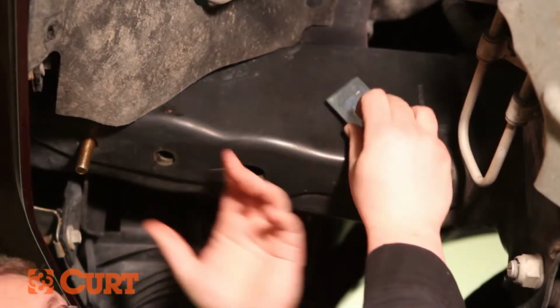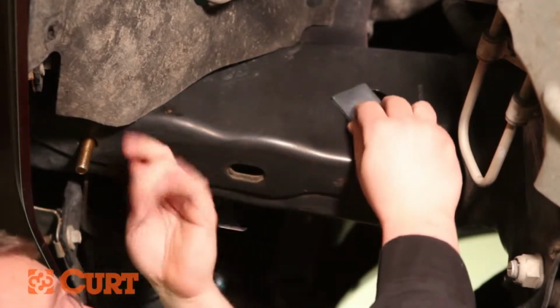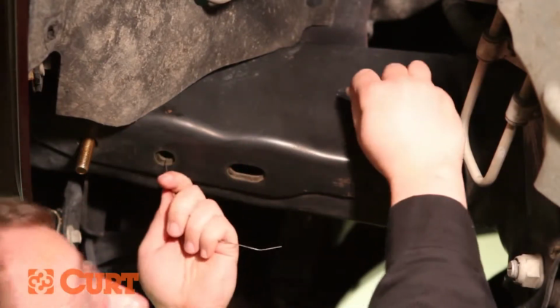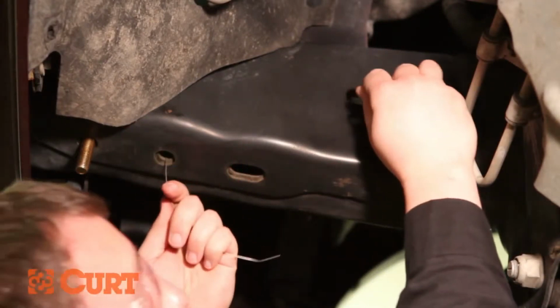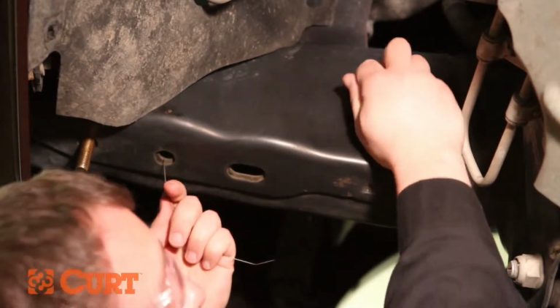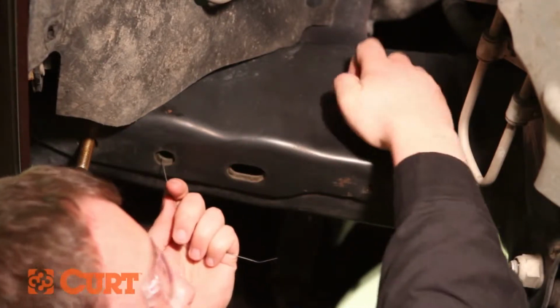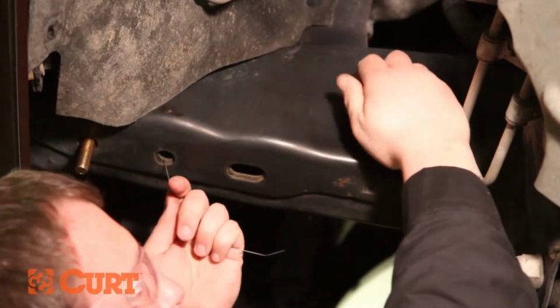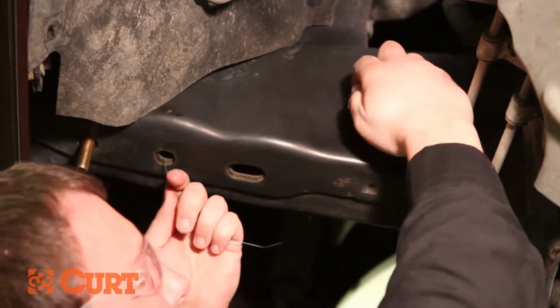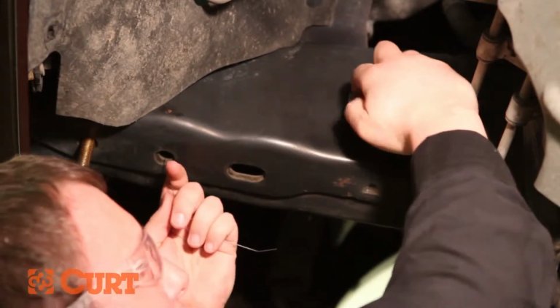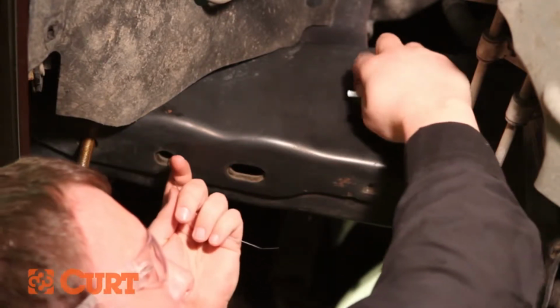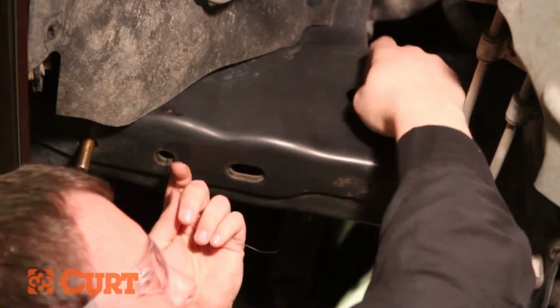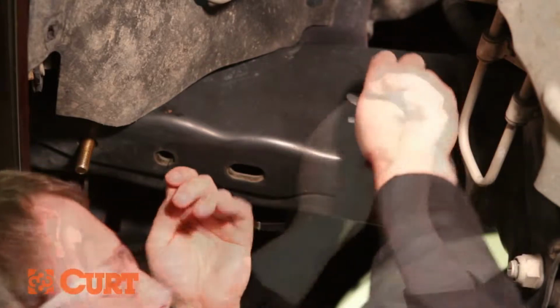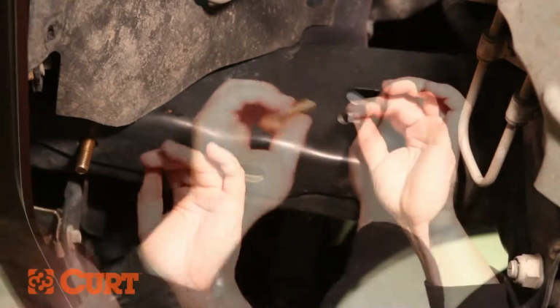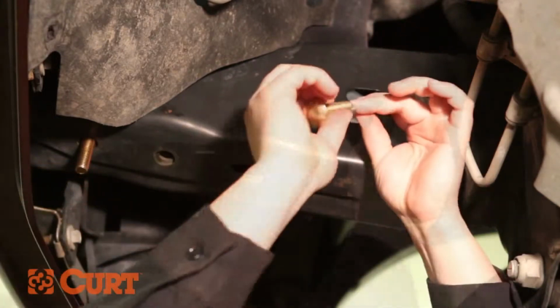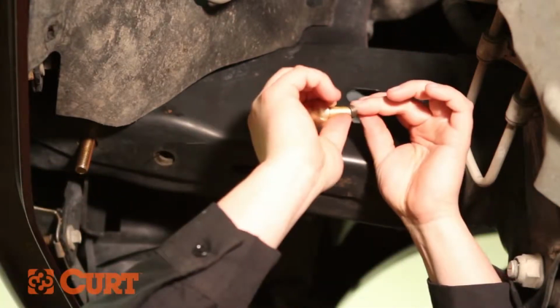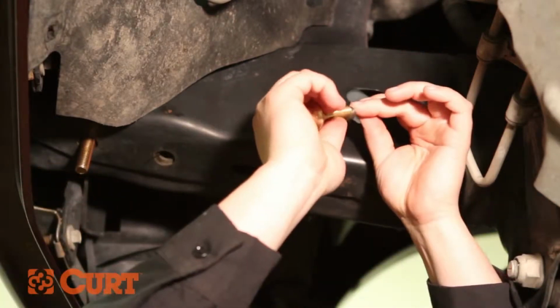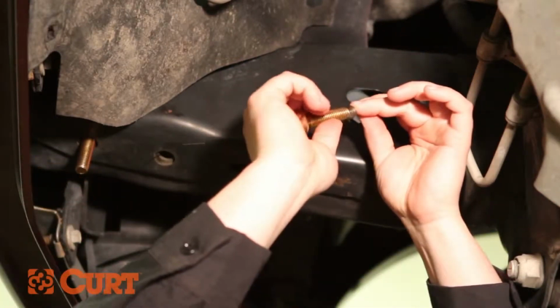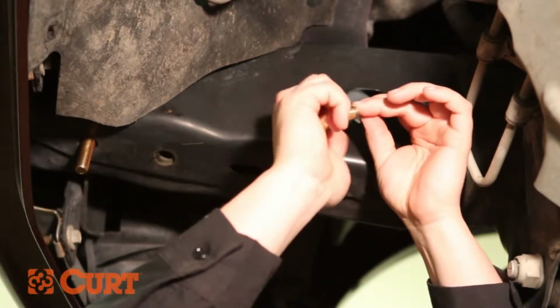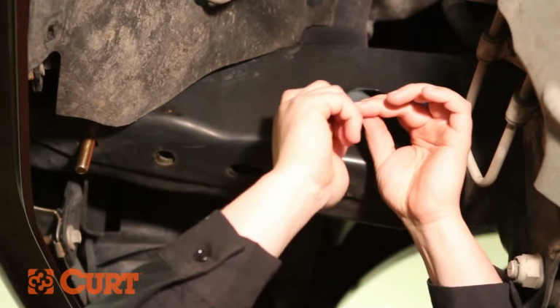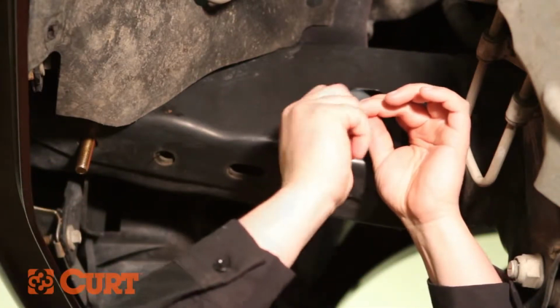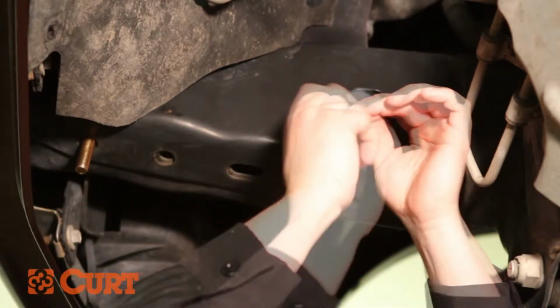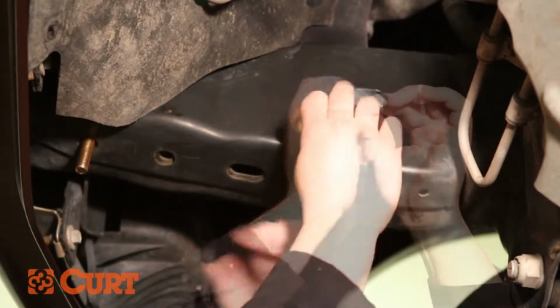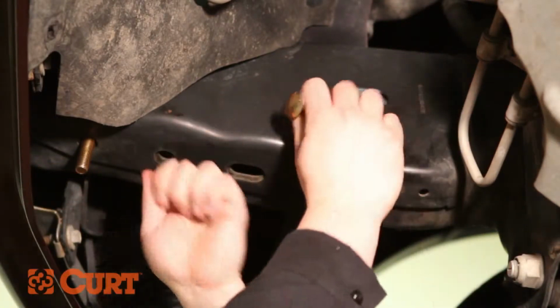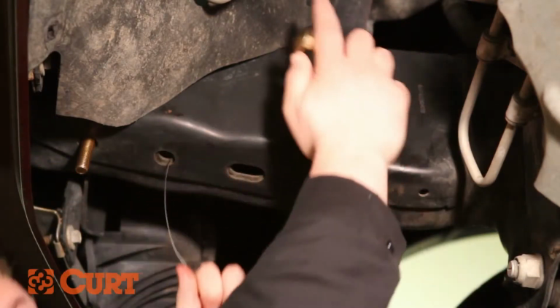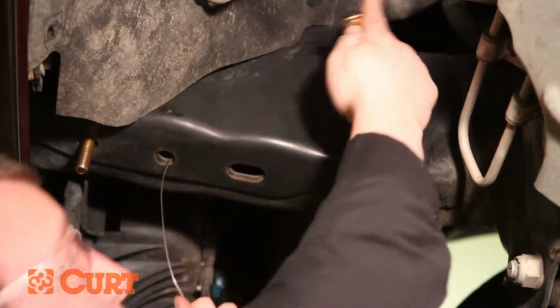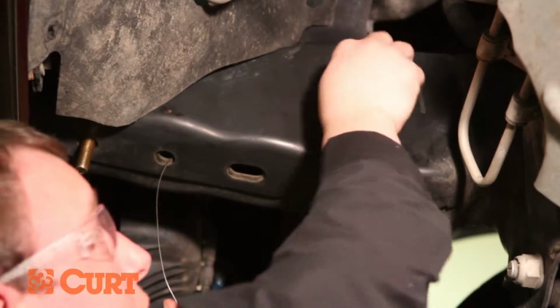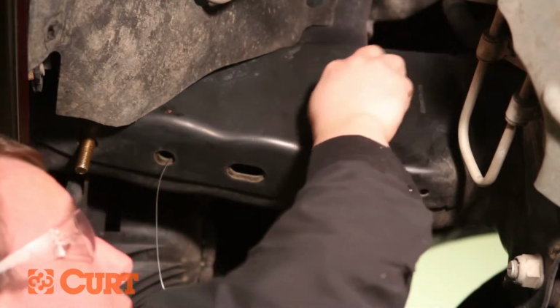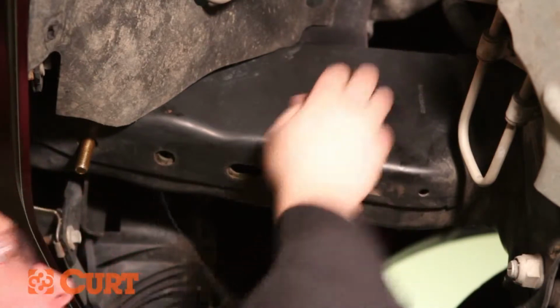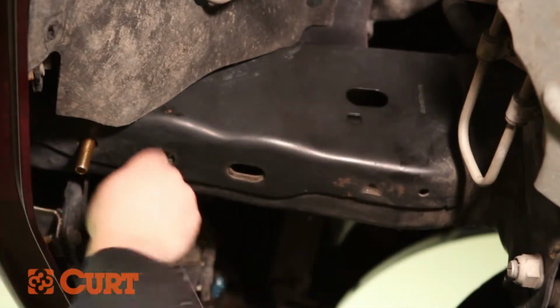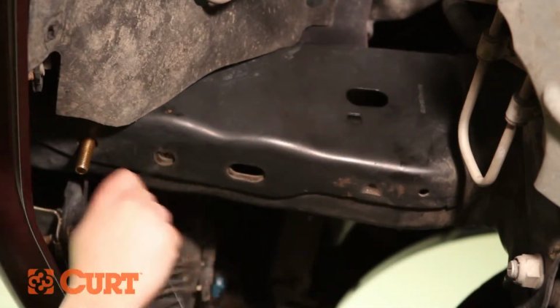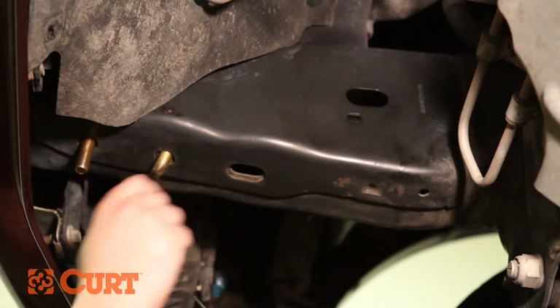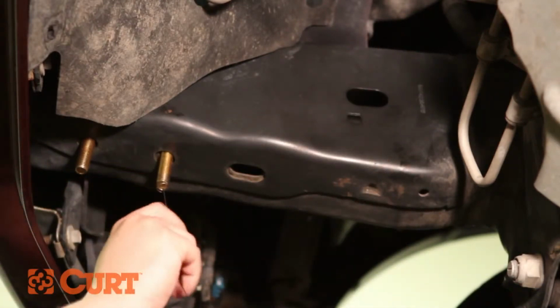Place the spacer over the coiled end of the fish wire and insert it into the access point. Thread the carriage bolt into the coiled end of the fish wire. Pull on the opposing side, allowing the carriage bolt to pass through the spacer and frame.